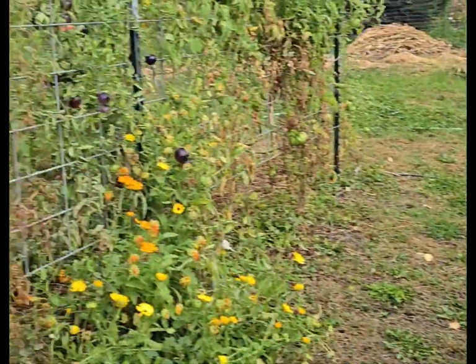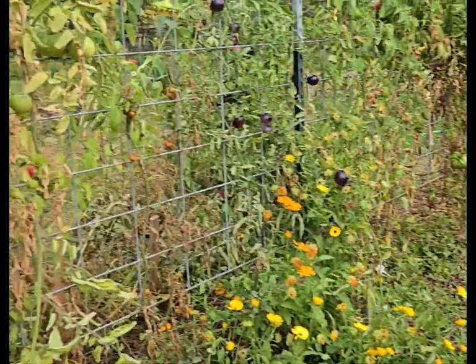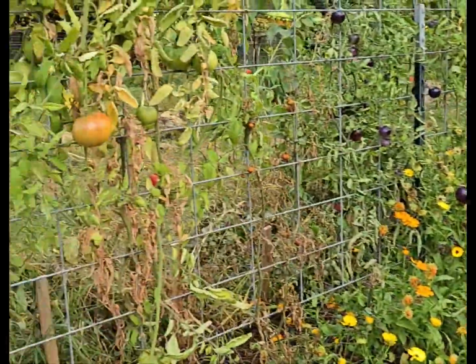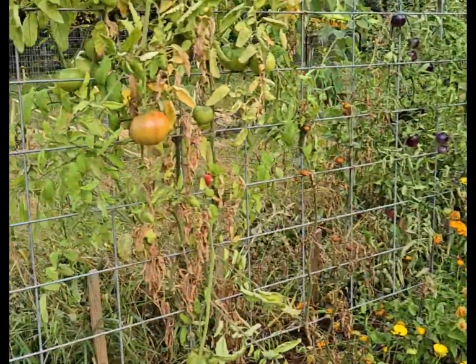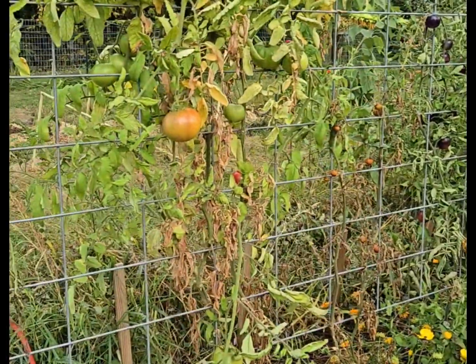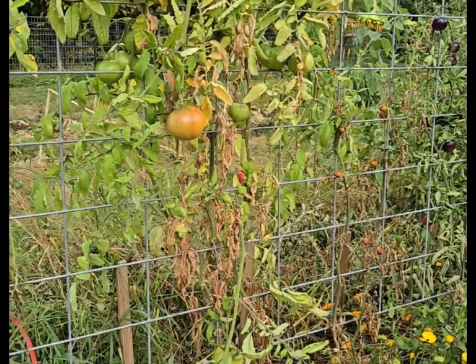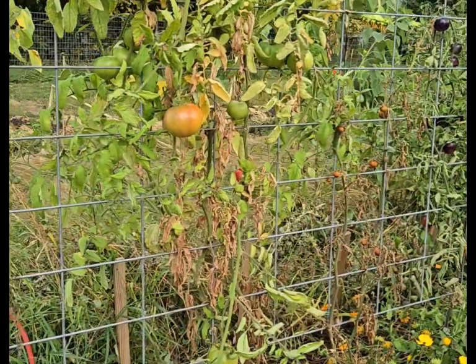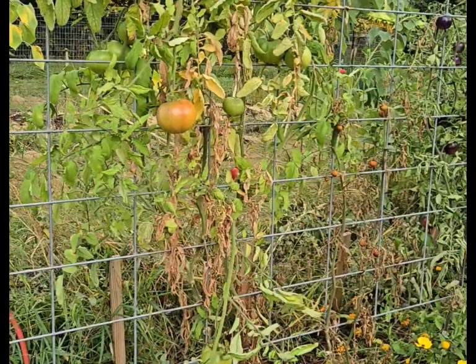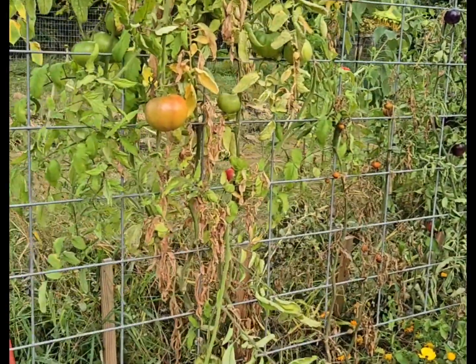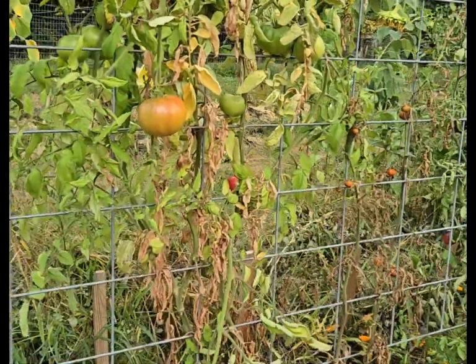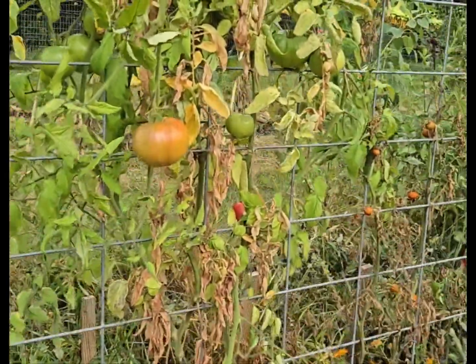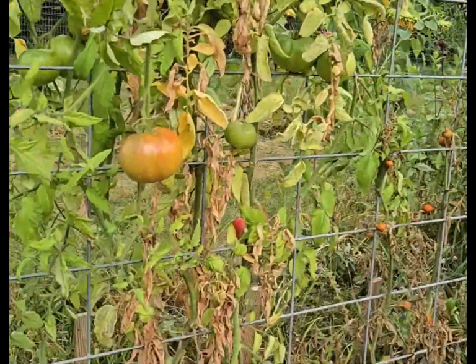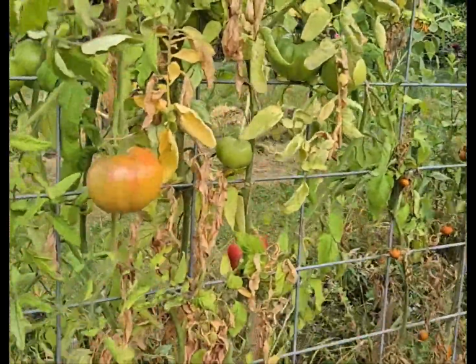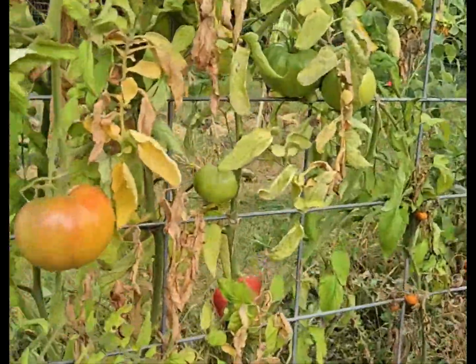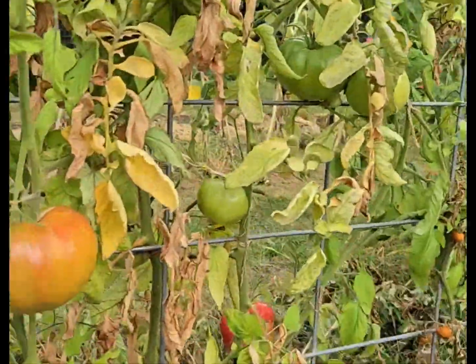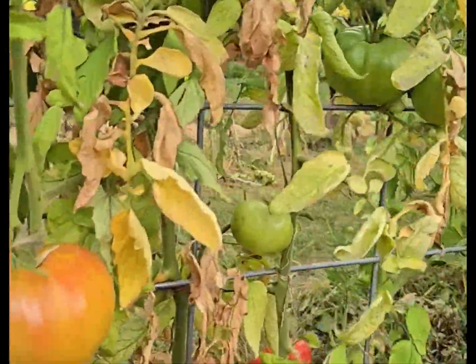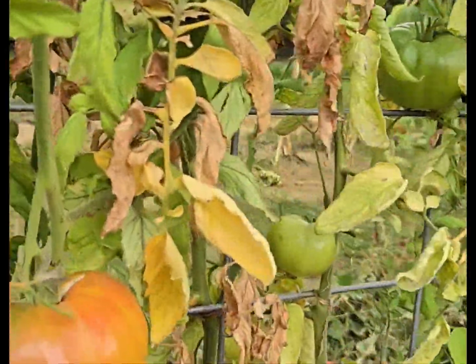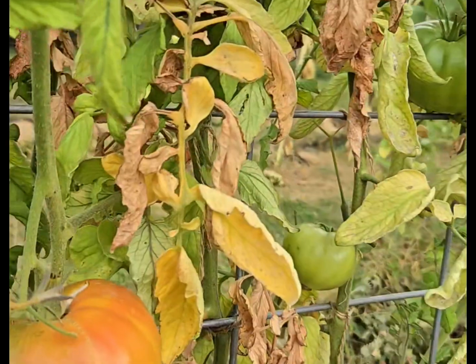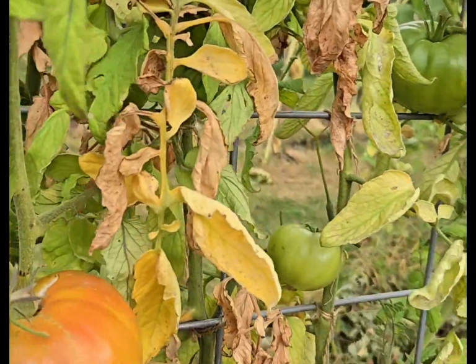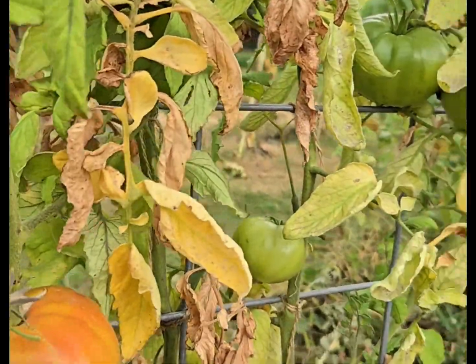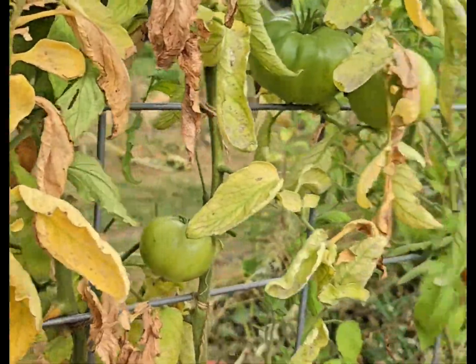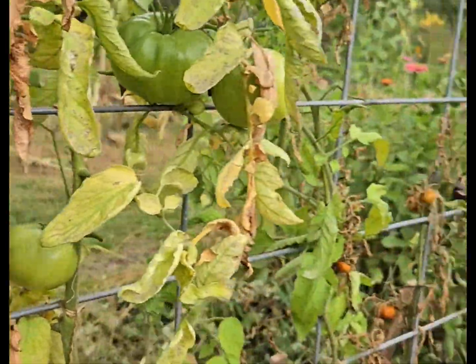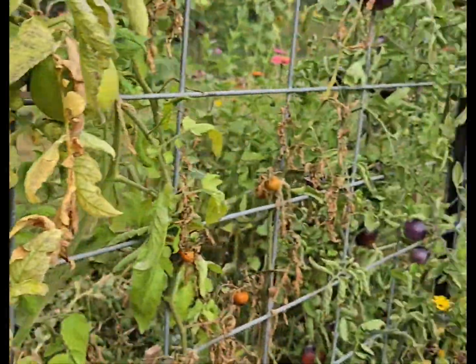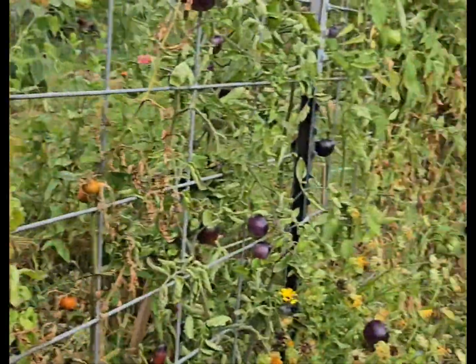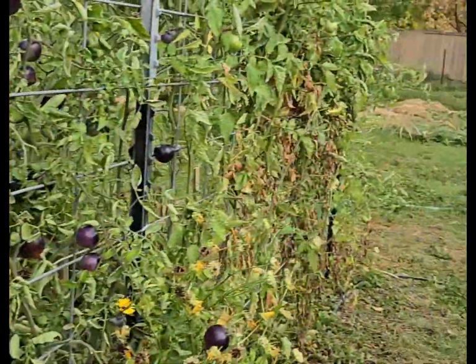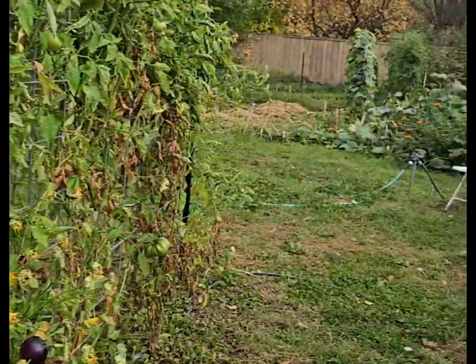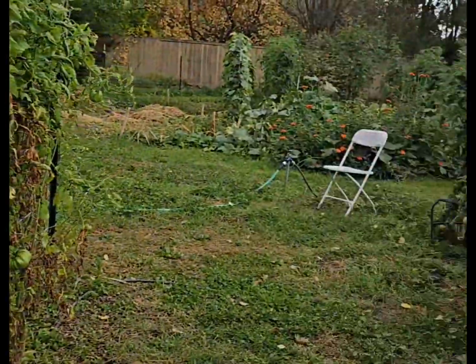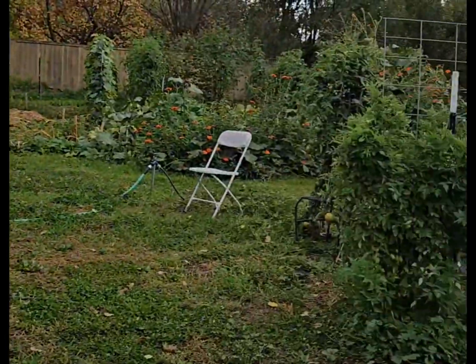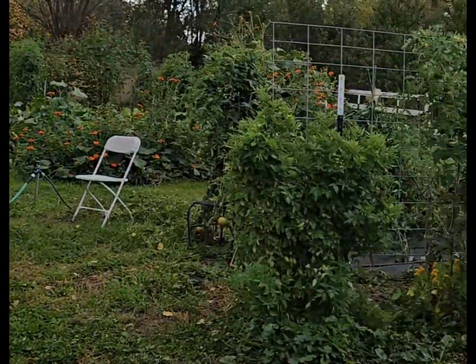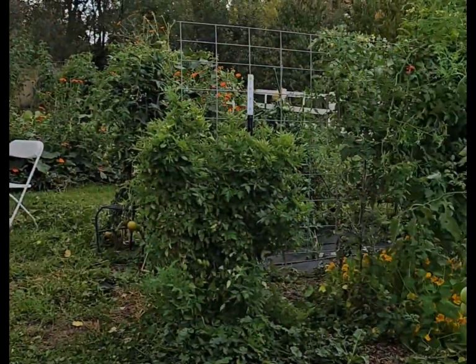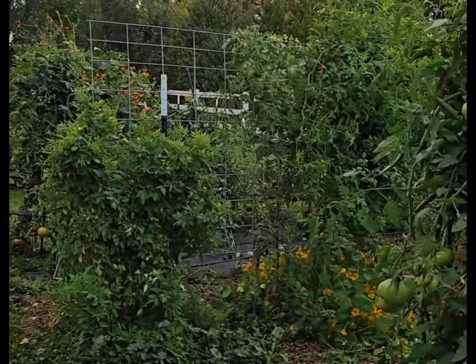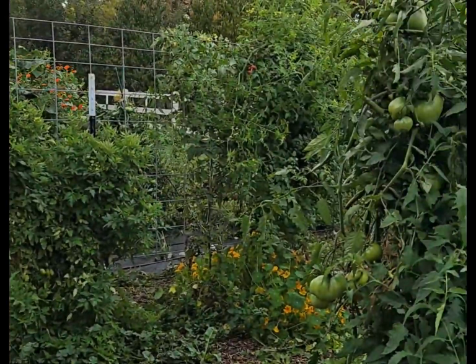My daughter was able to find a few that had started blushing. Here's a couple here, but for the most part they are green, green, green.